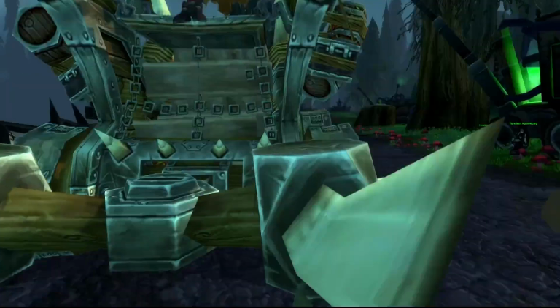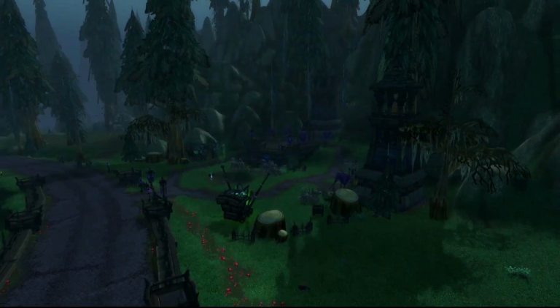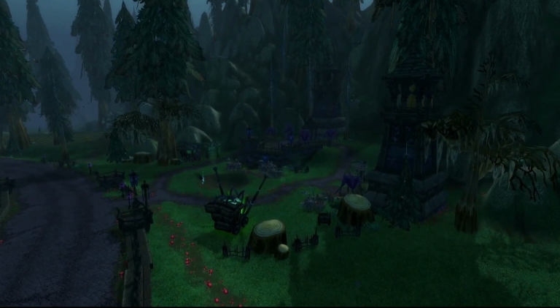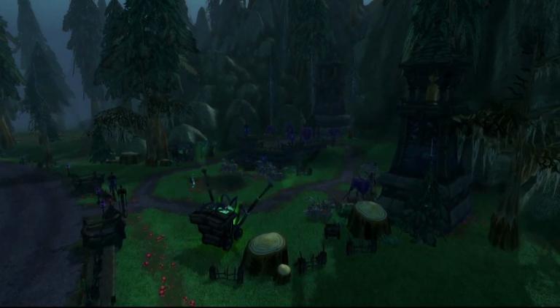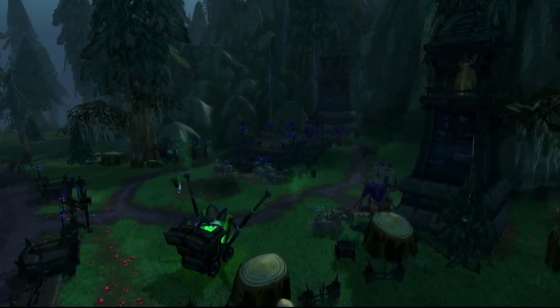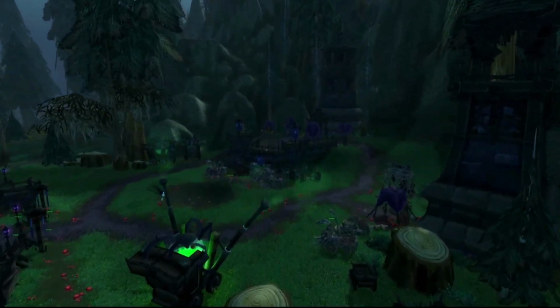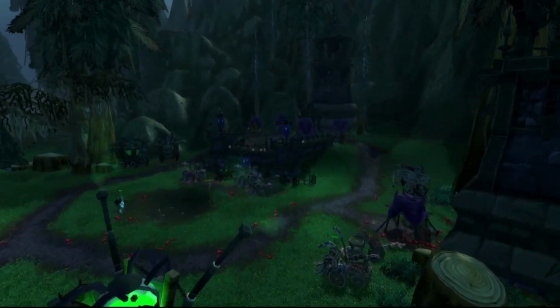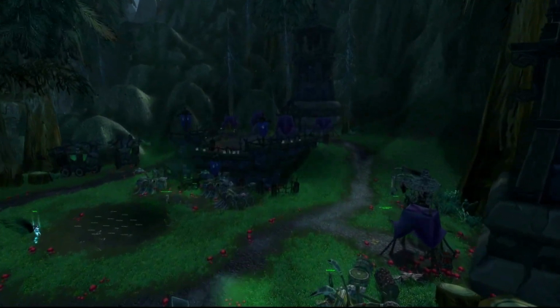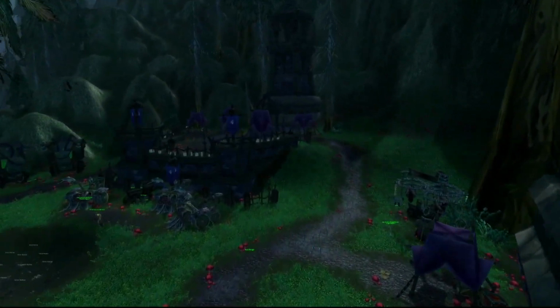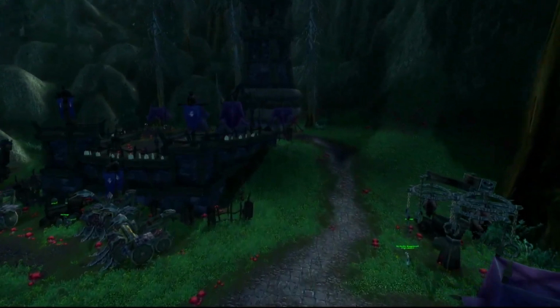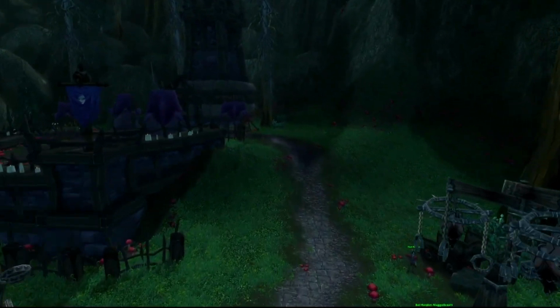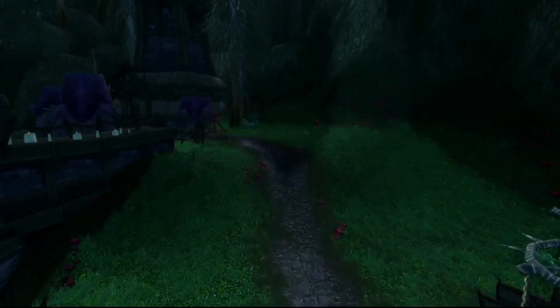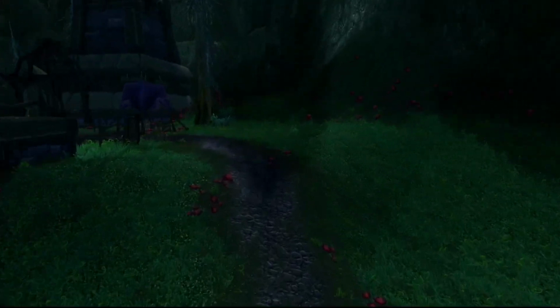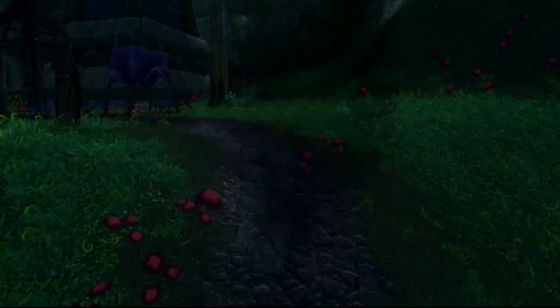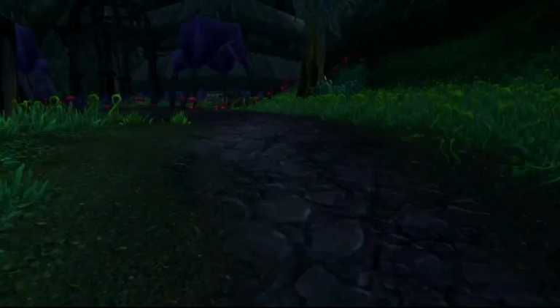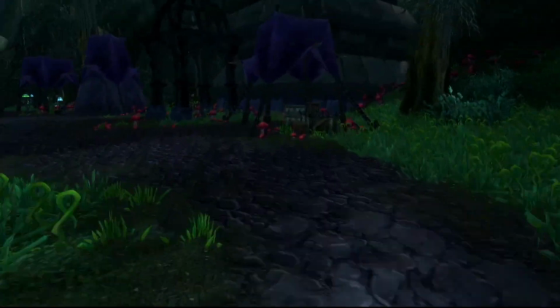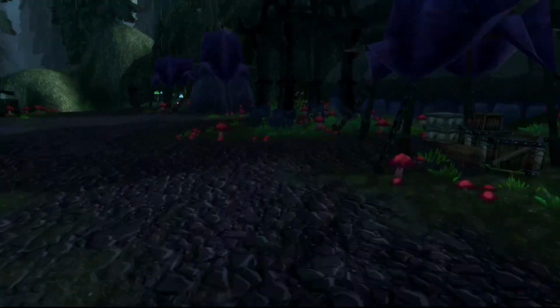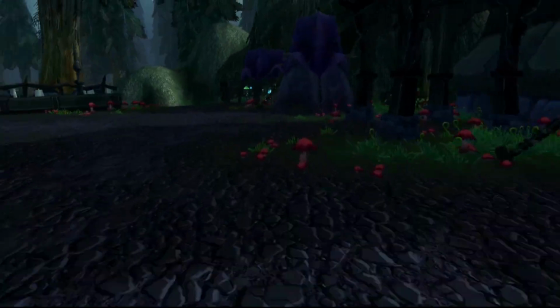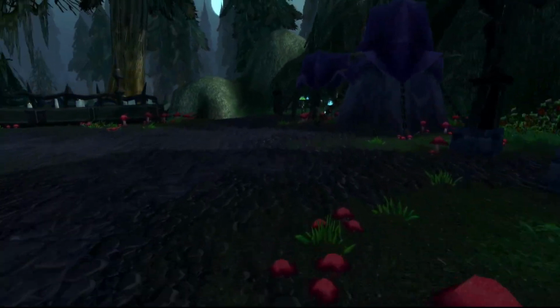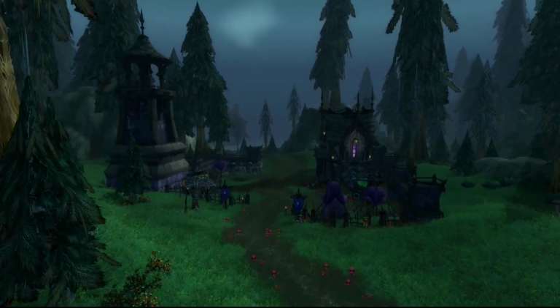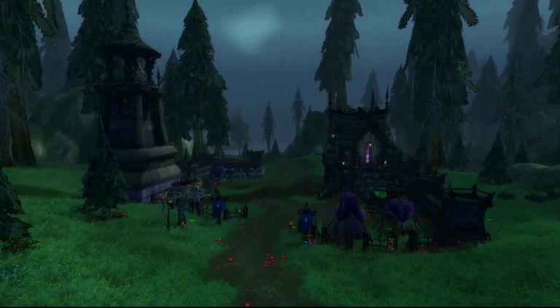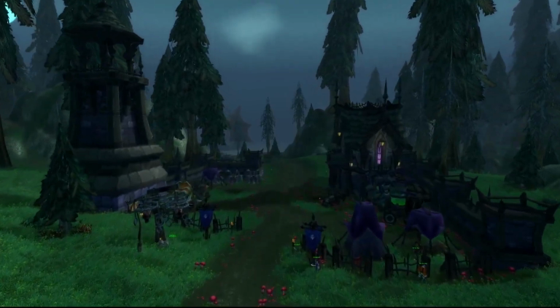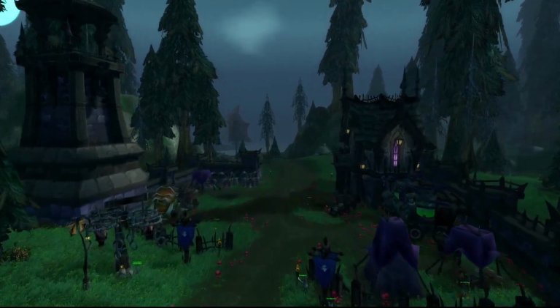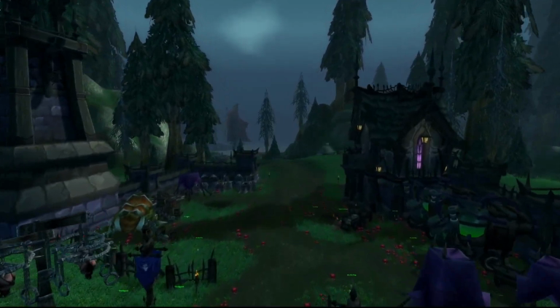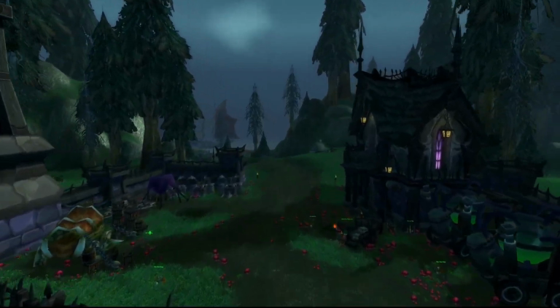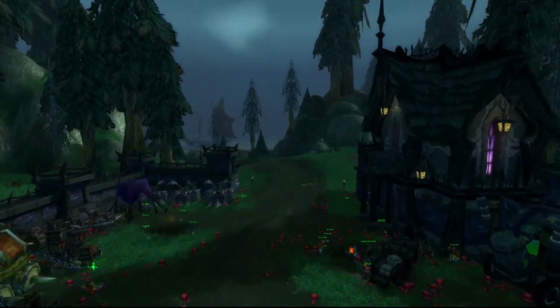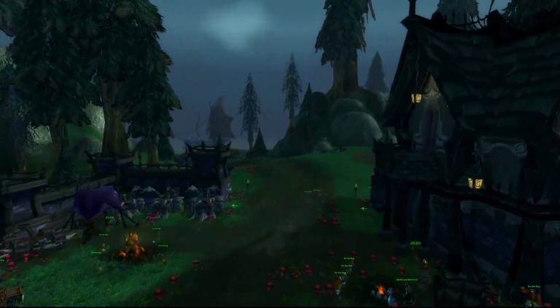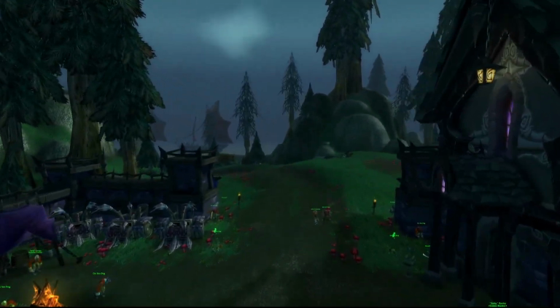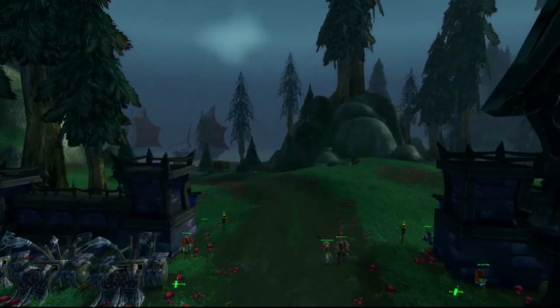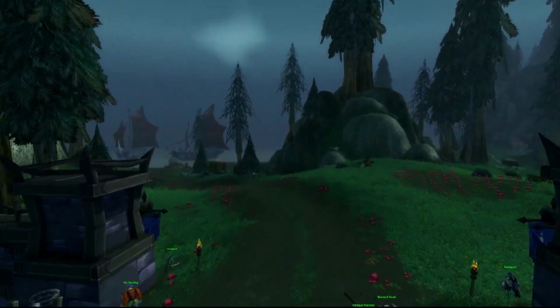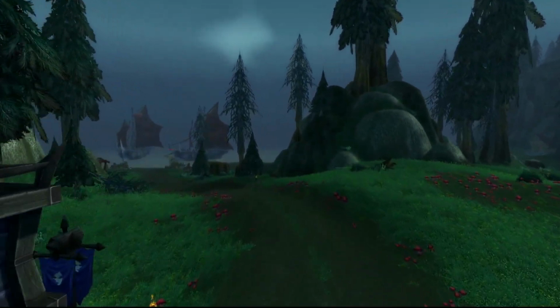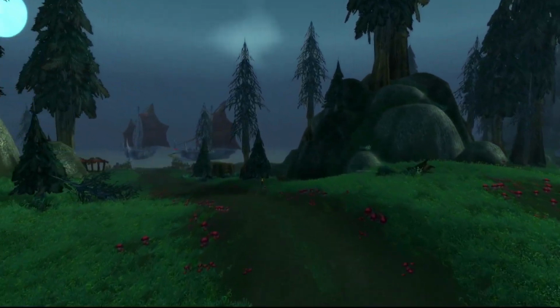Strategic Horde encampments dot the landscape: the Forsaken High Command stands in the north, serving as the gateway into the phased zone. The Dead Field transforms into the Forsaken Rearguard, where Horde champions engage worgen forces at North Tide's Beachhead.